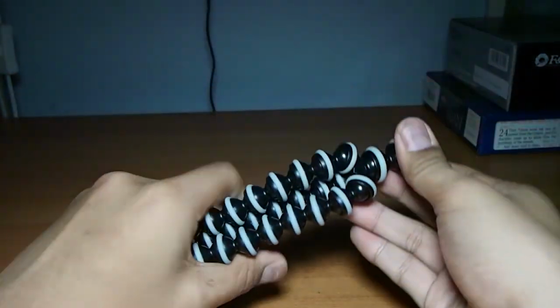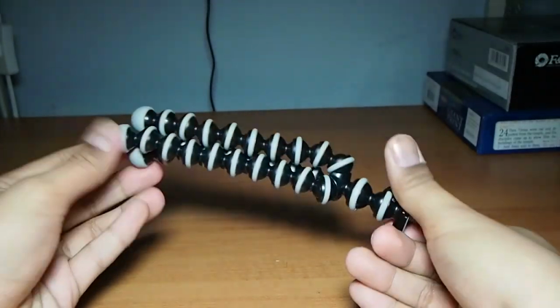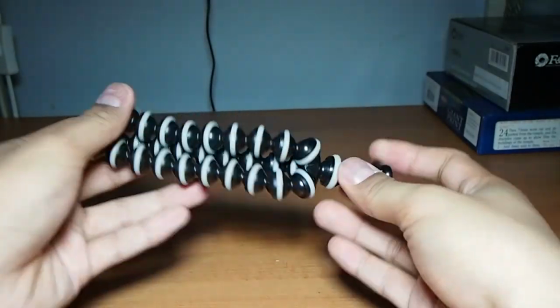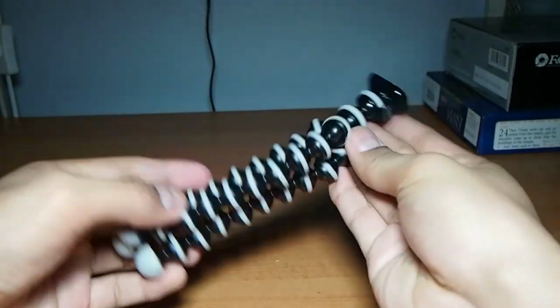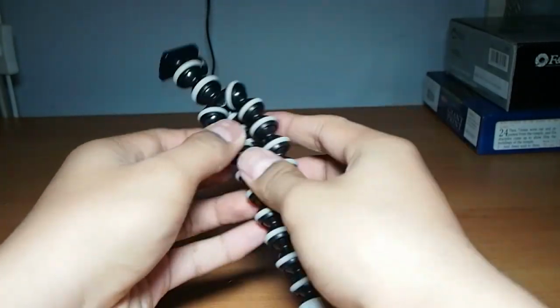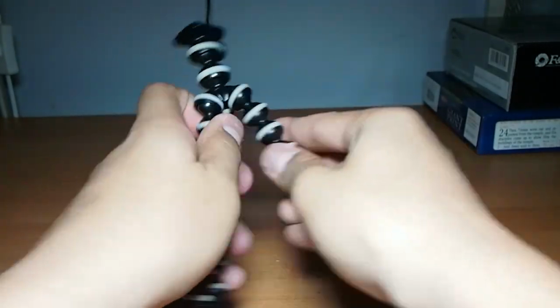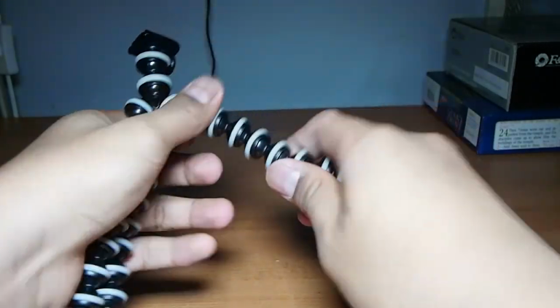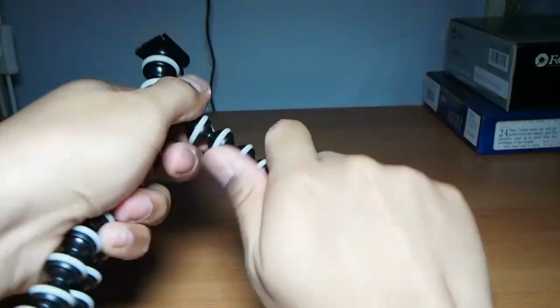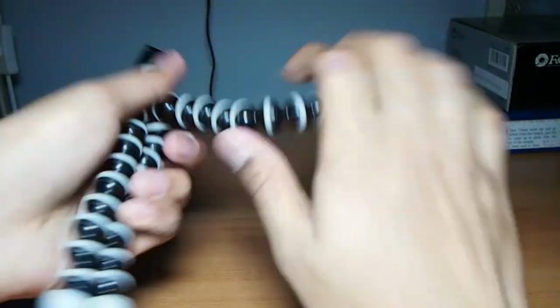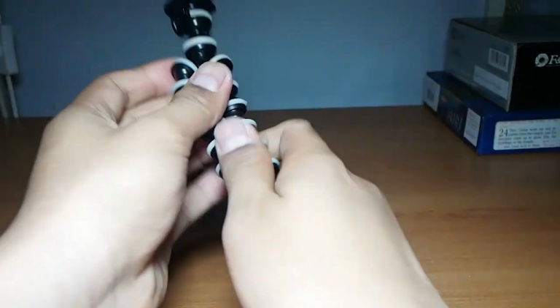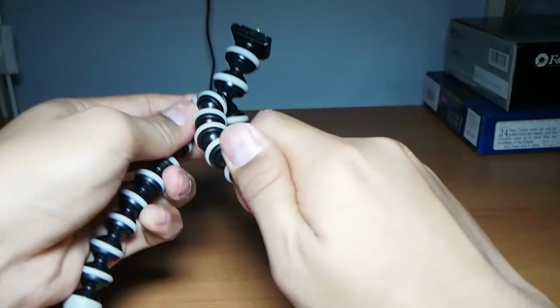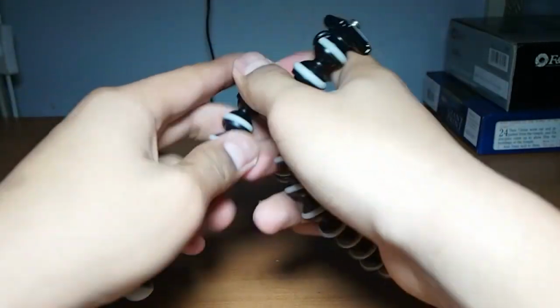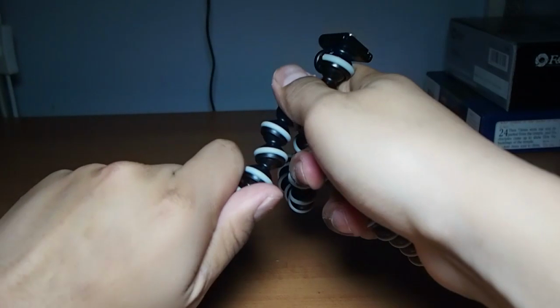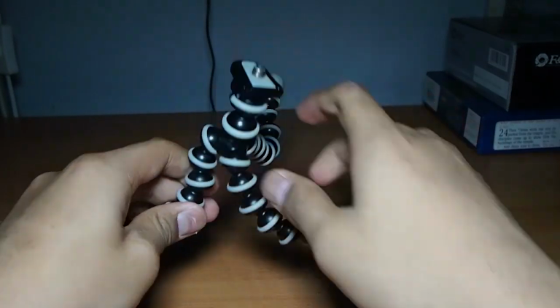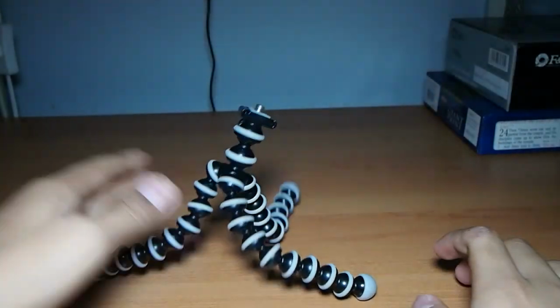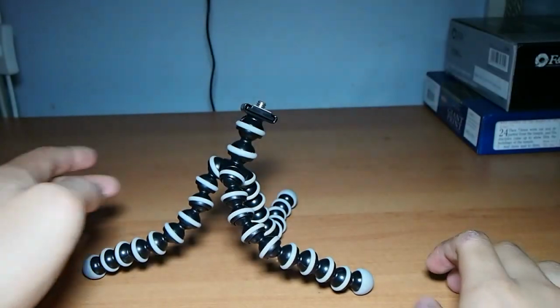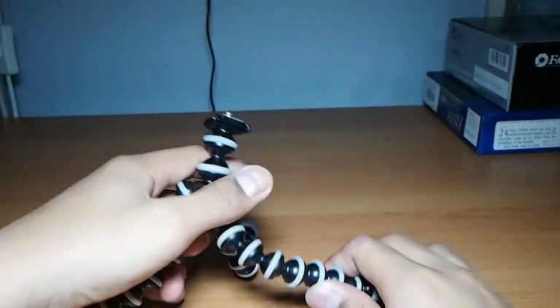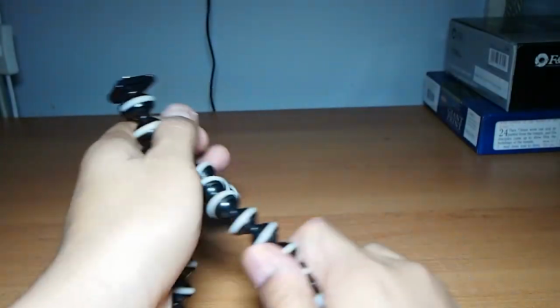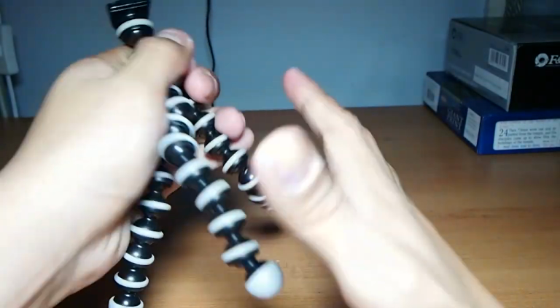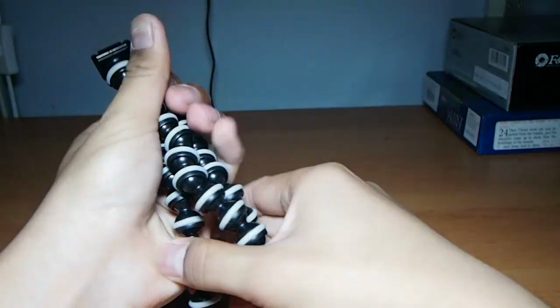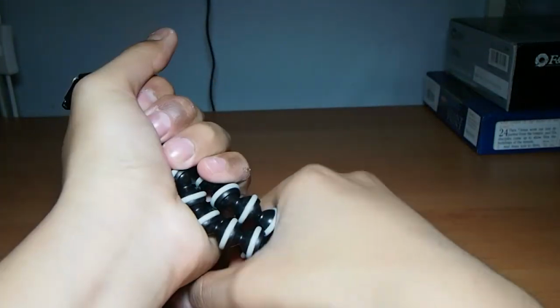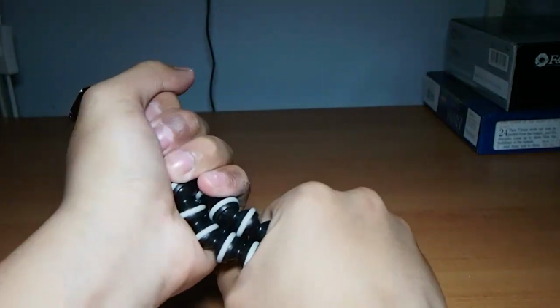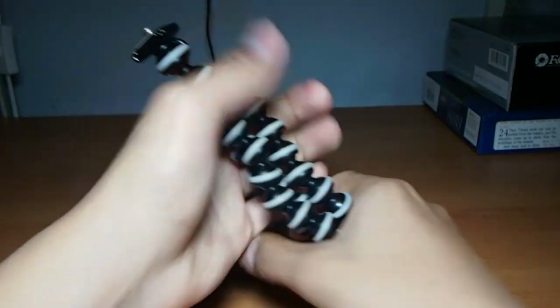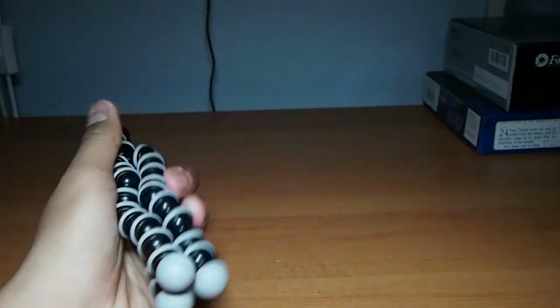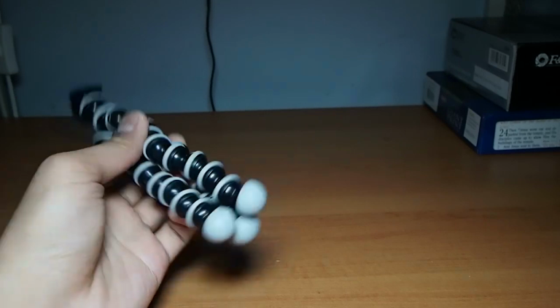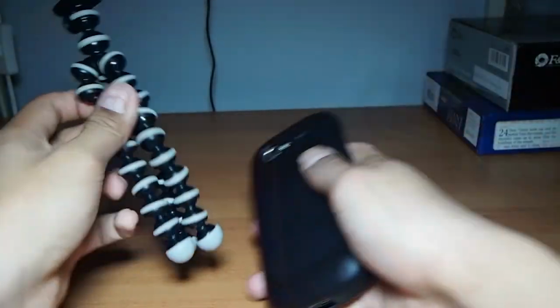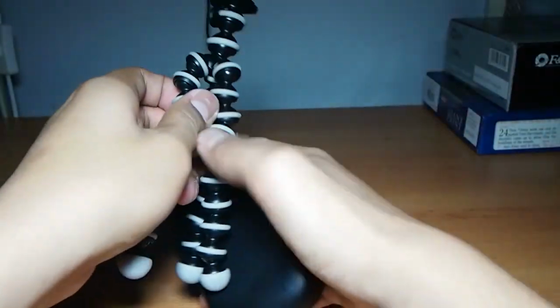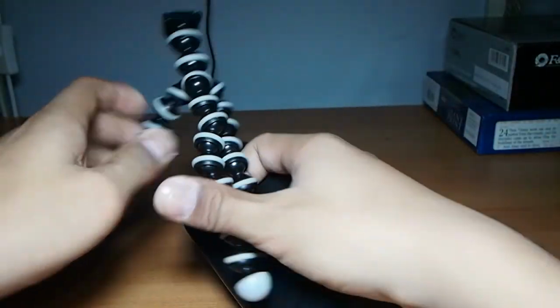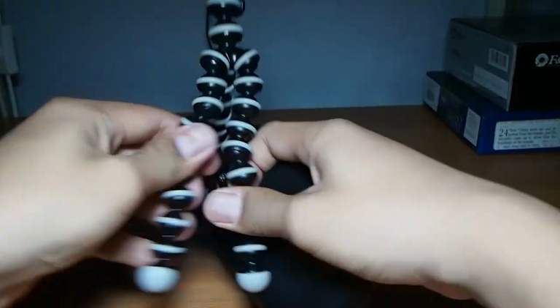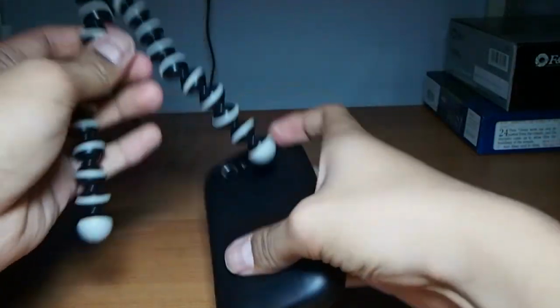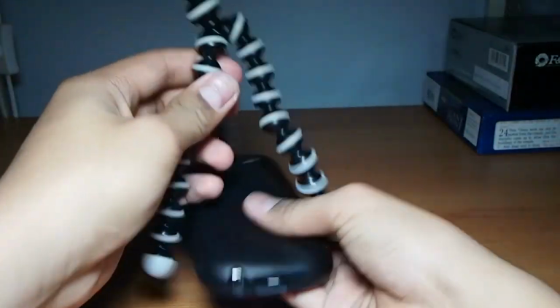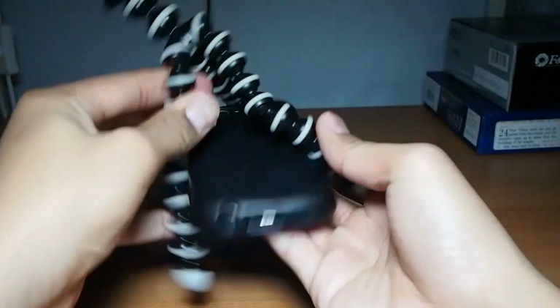It's got a quick release plate that you can lock if you want, and it takes any quarter-twenty screw, so you can use cameras — maybe small cameras — light stands, flashes, anything that fits on a quarter-twenty screw.